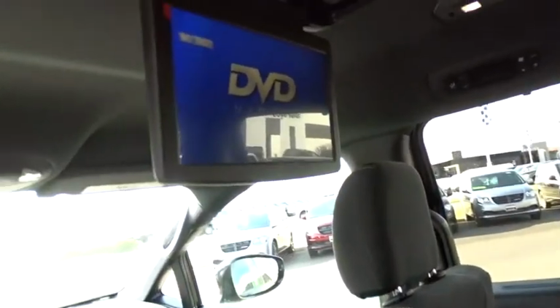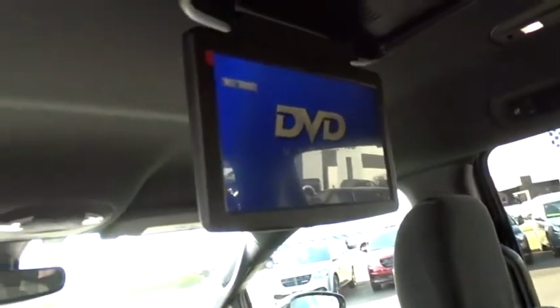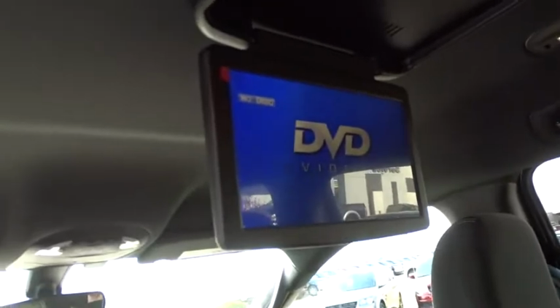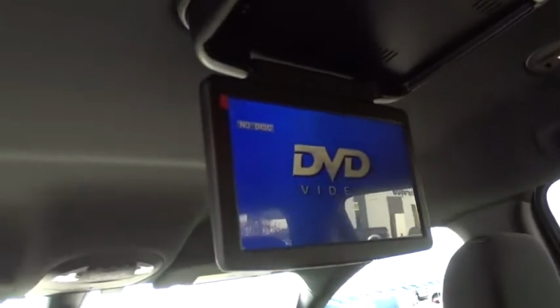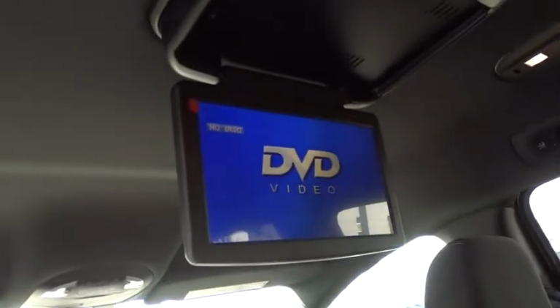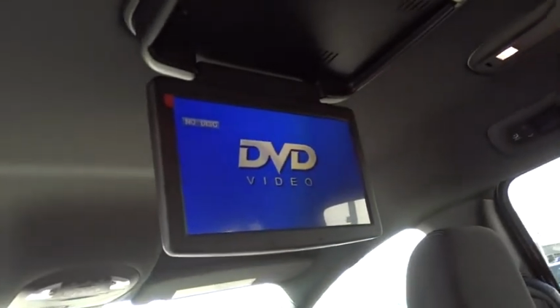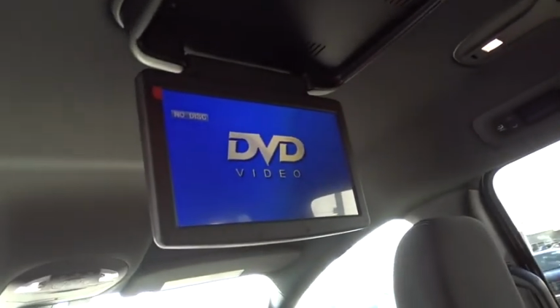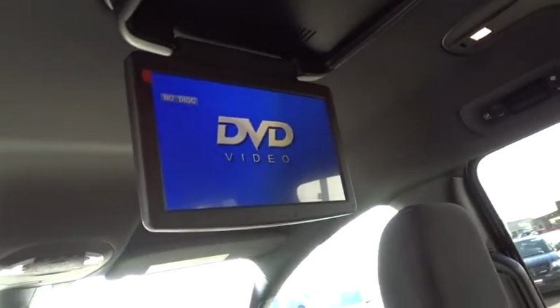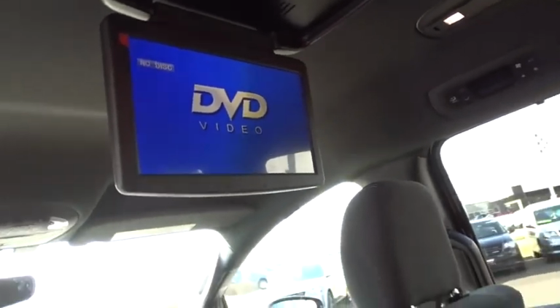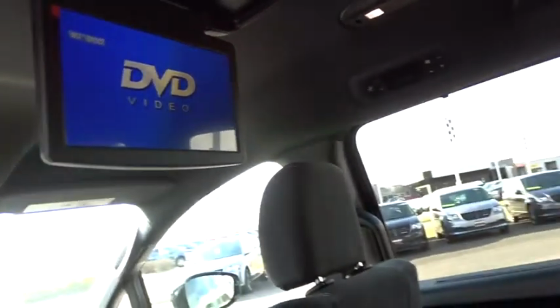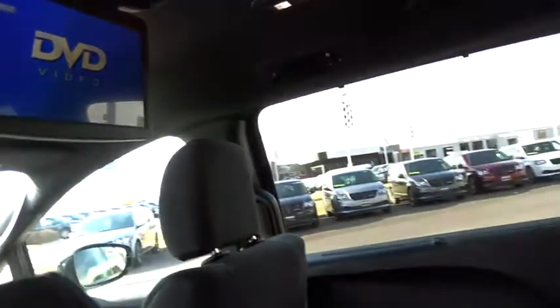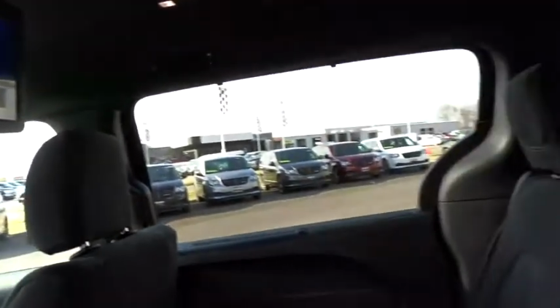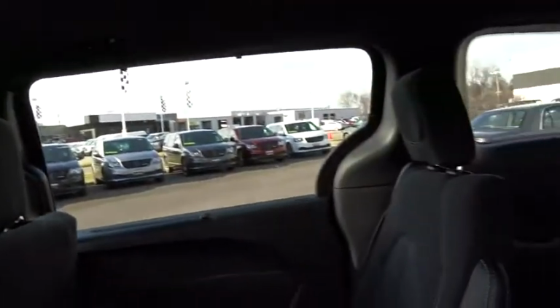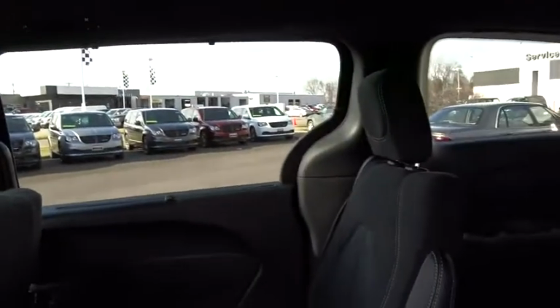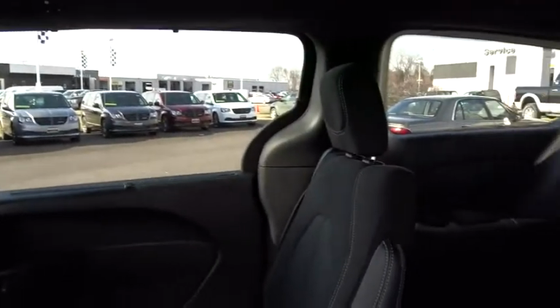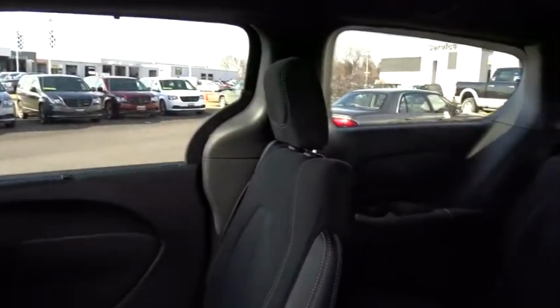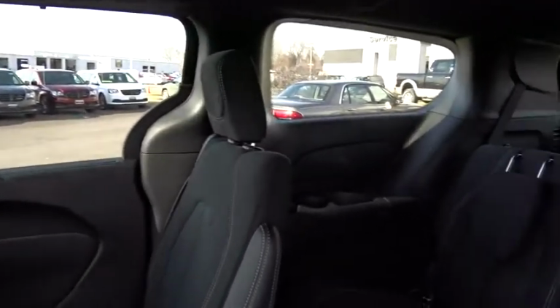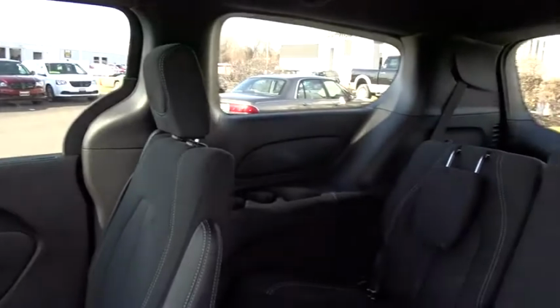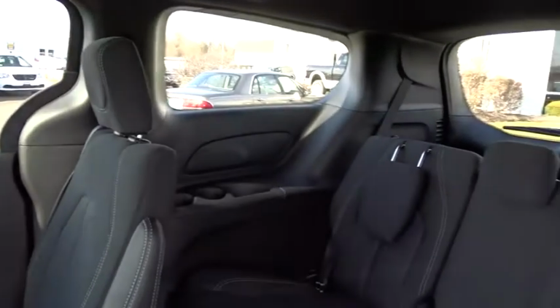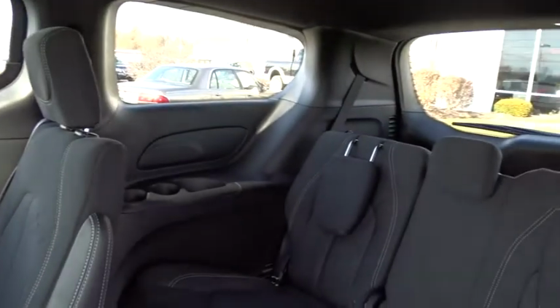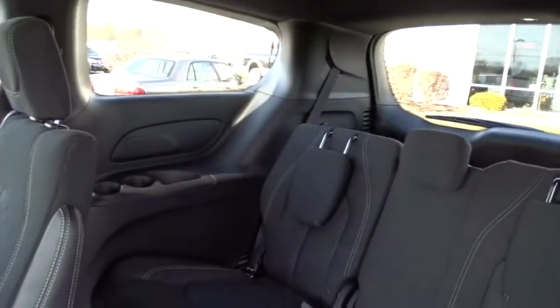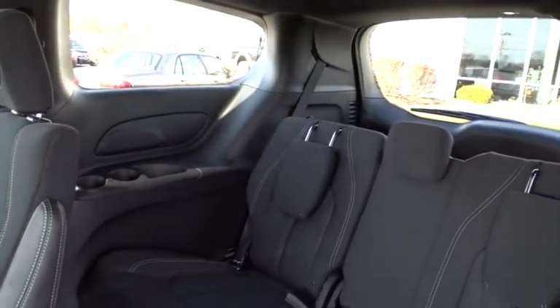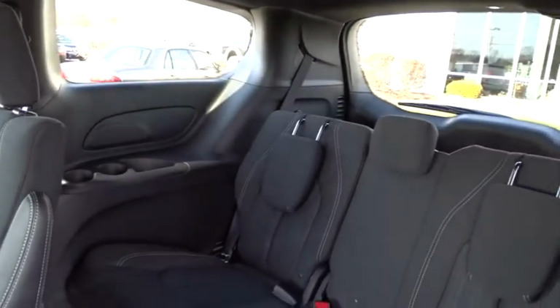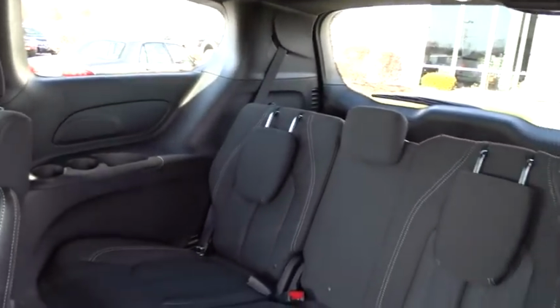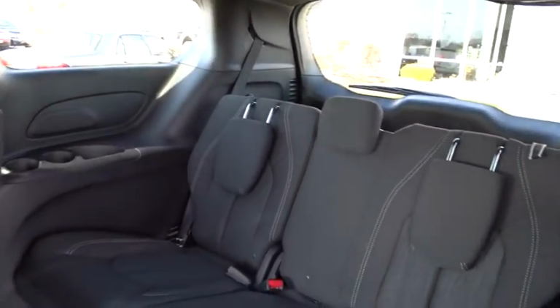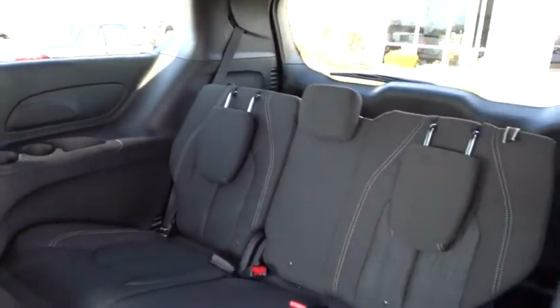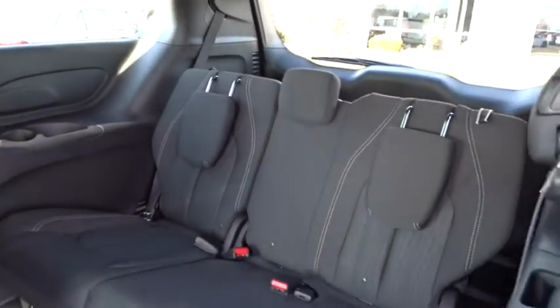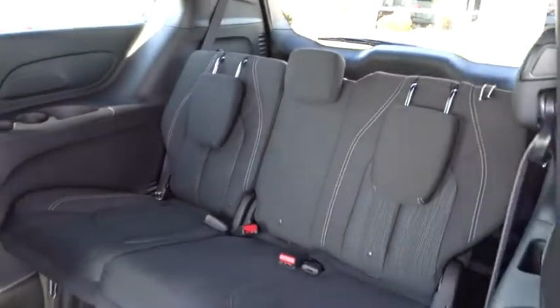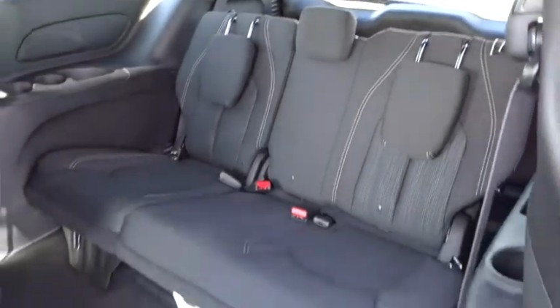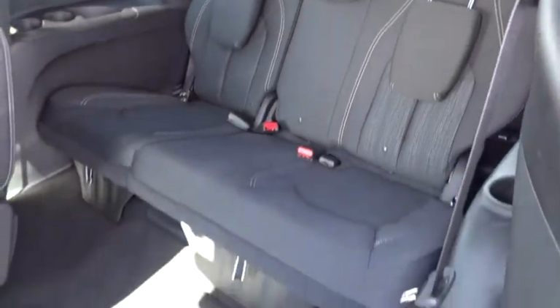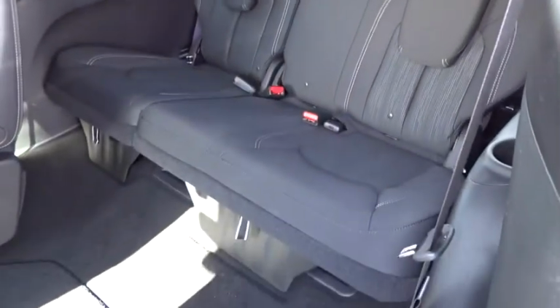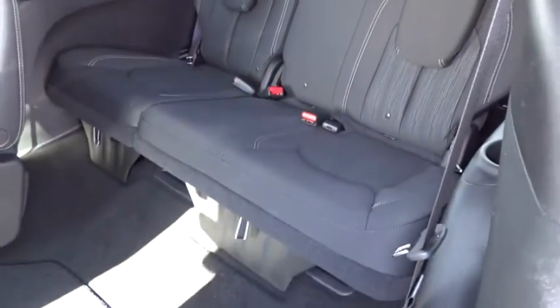Power windows, rear window defroster, fog lights, compass, tachometer, brake assist, panic alarm, remote keyless entry, Sirius satellite radio, overhead console.